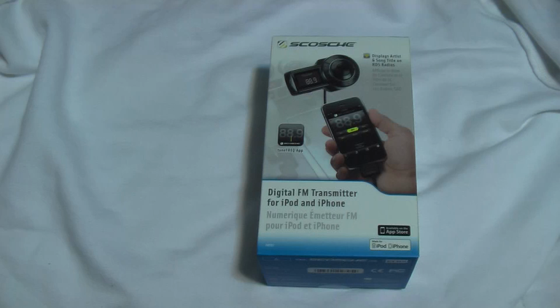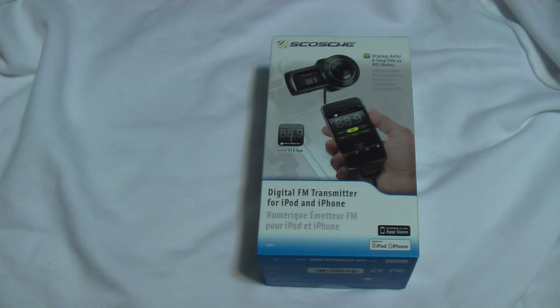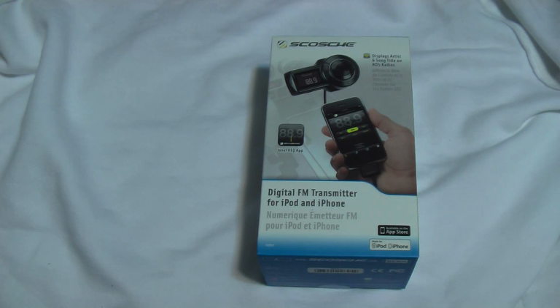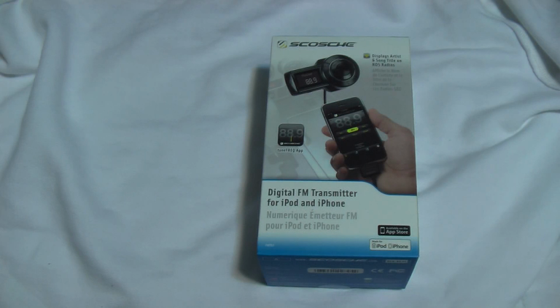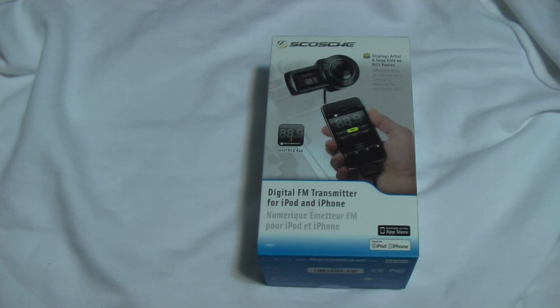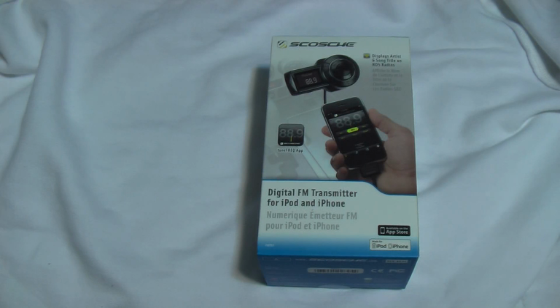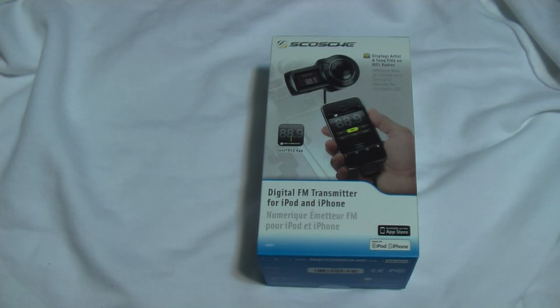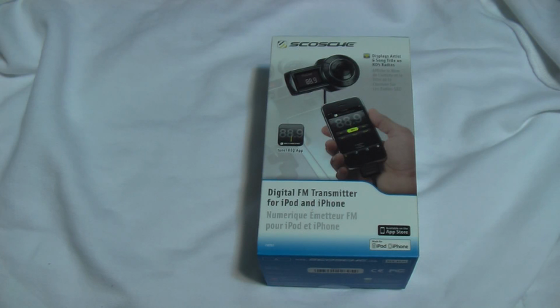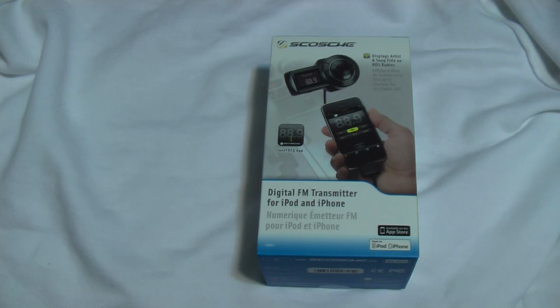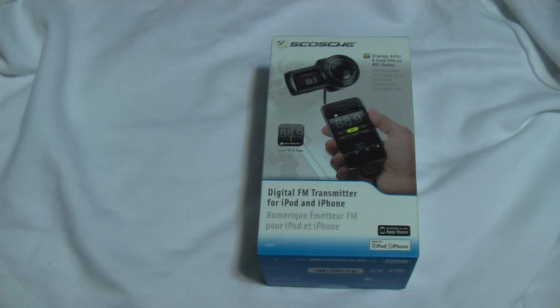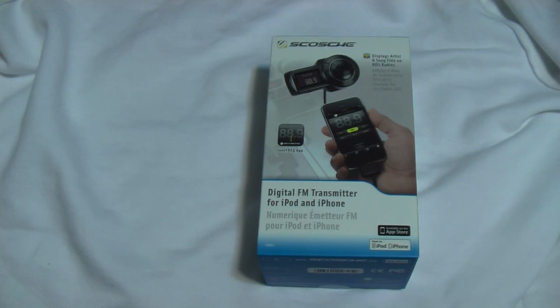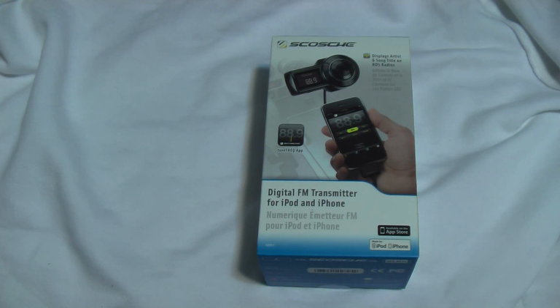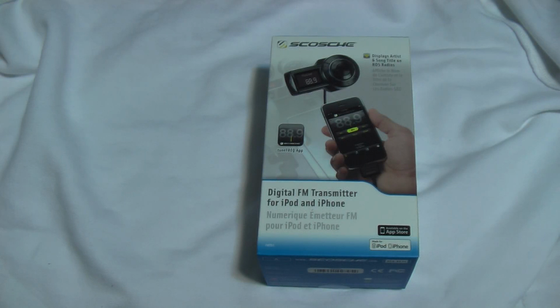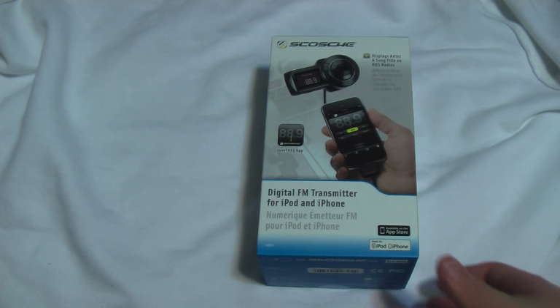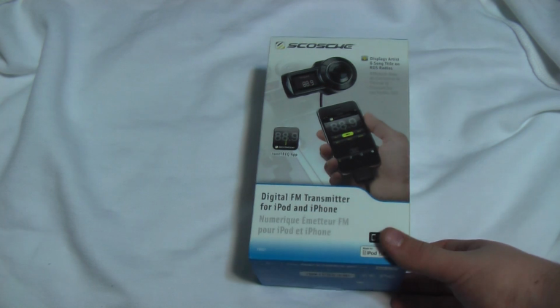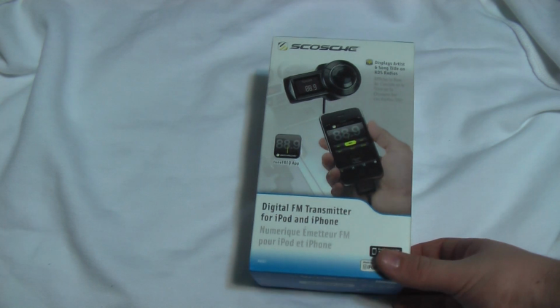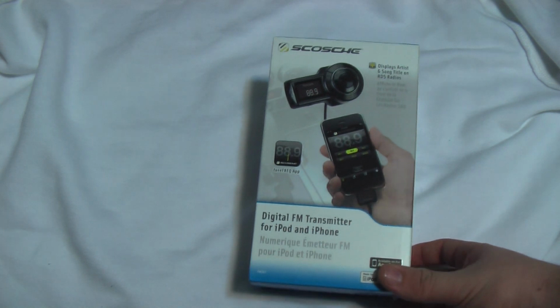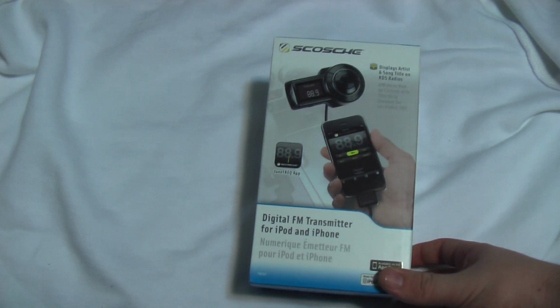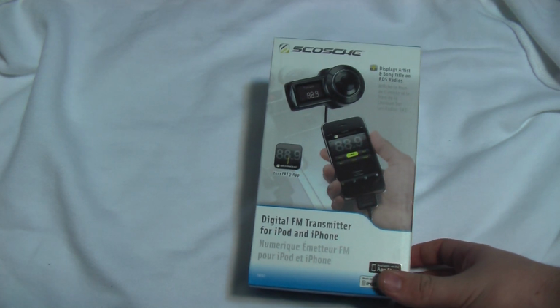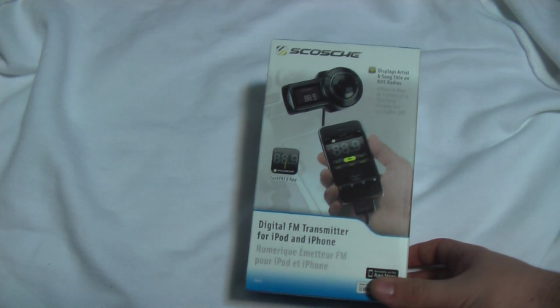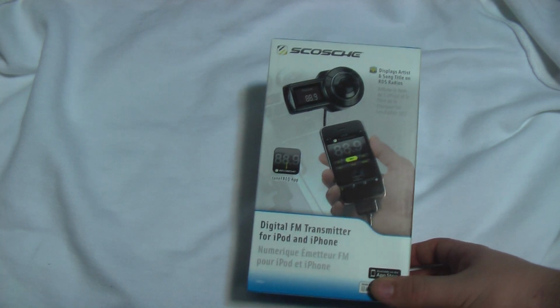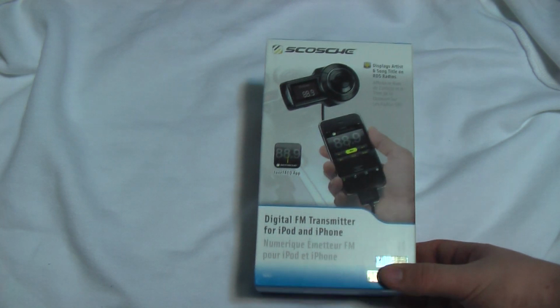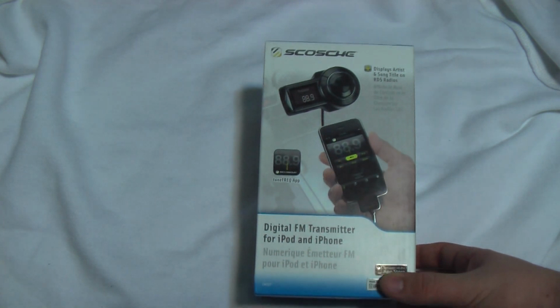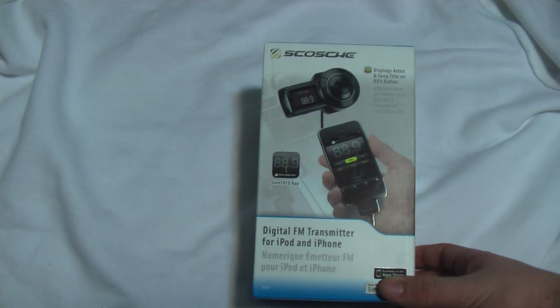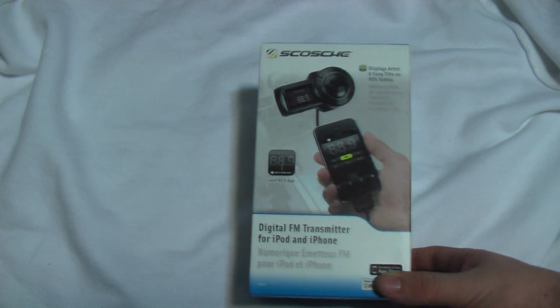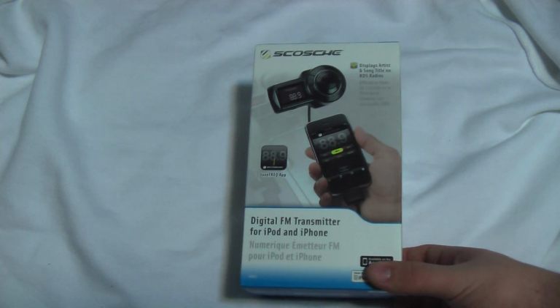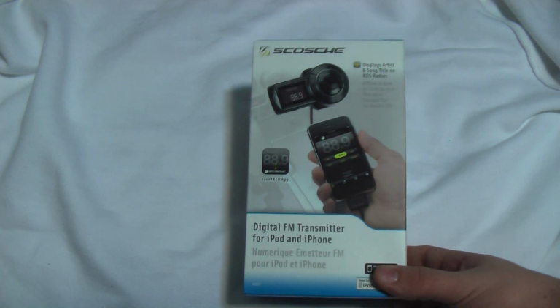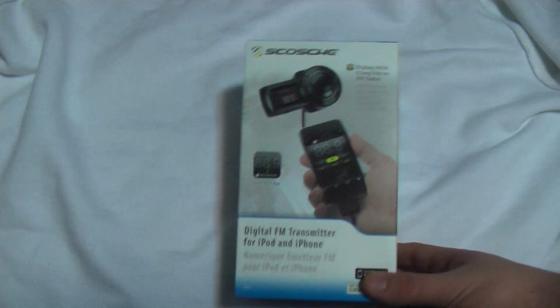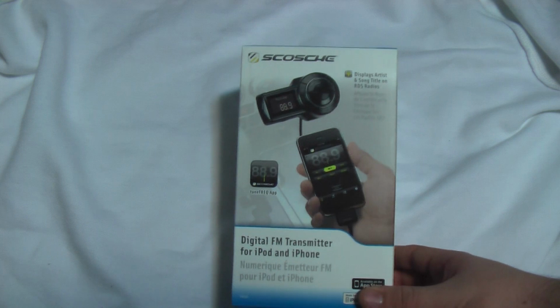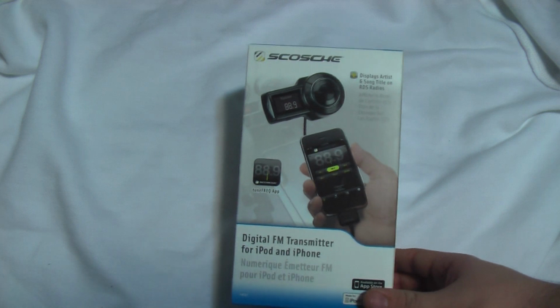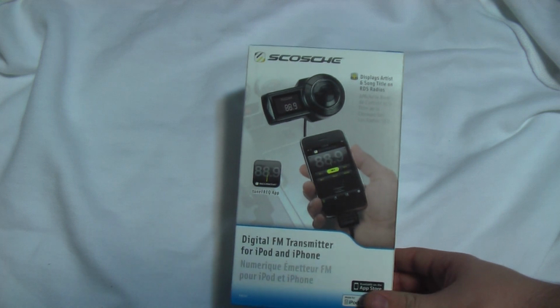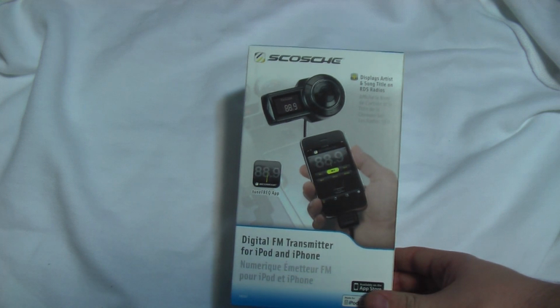Hey everyone, Chronic Geek Syndrome here with a quick unboxing and review of the — I'm going to say maybe Scosh, is that how you say it? It's an FM transmitter for the iPod and iPhone.